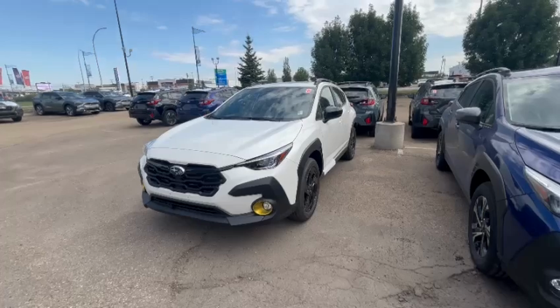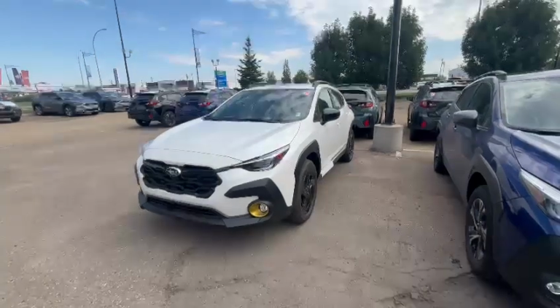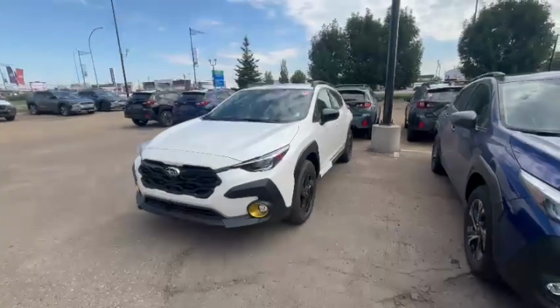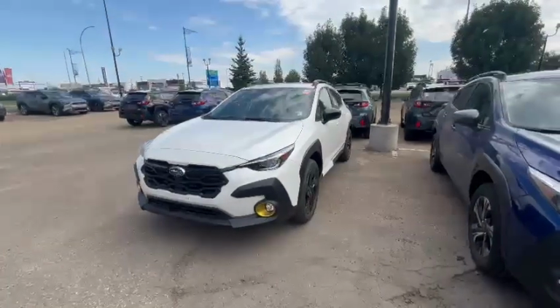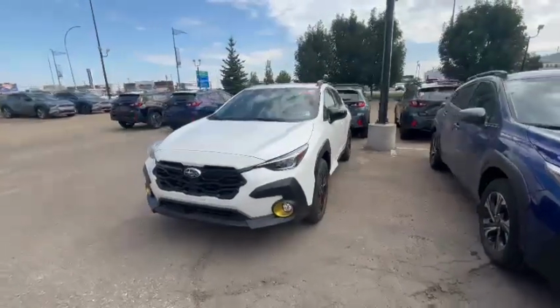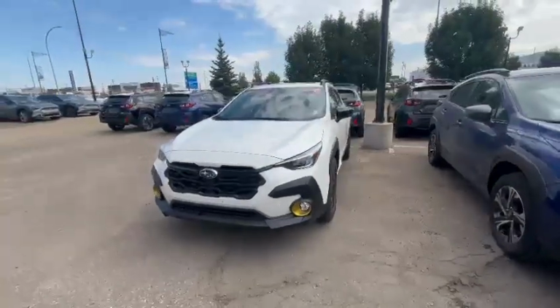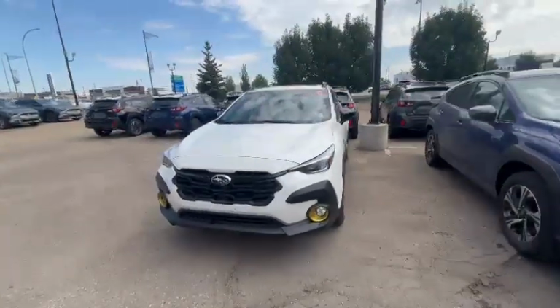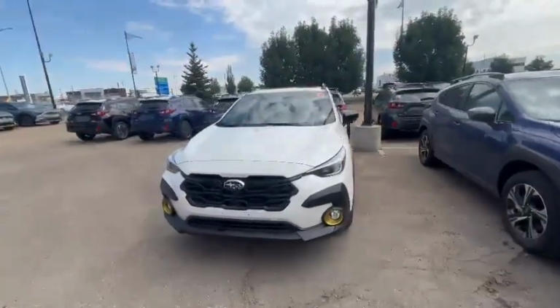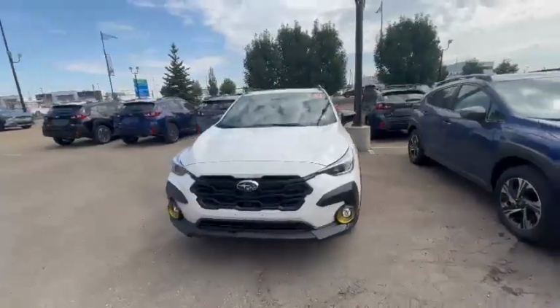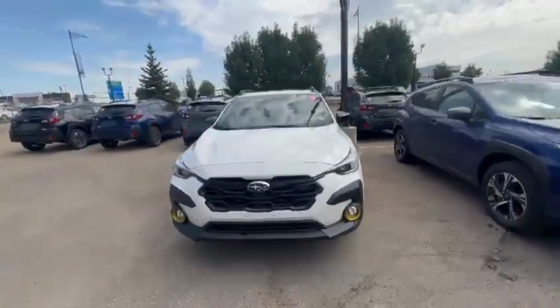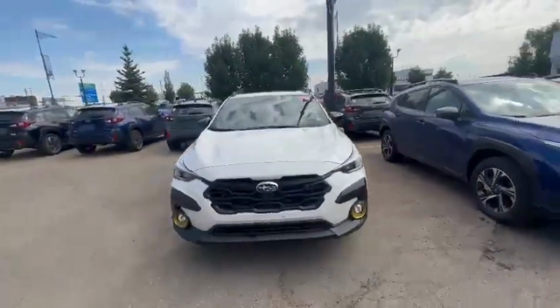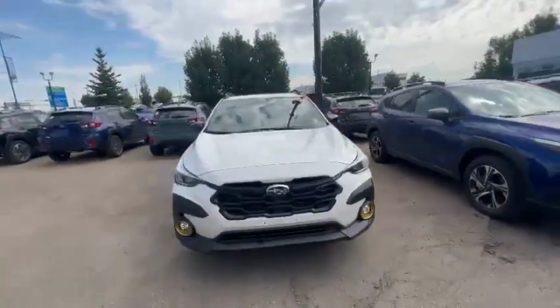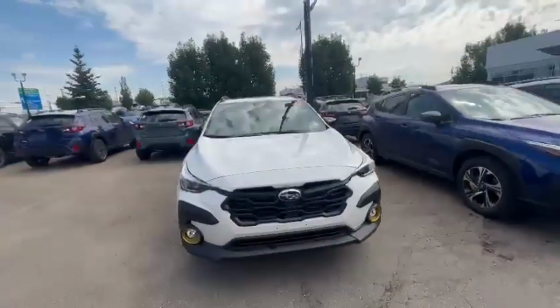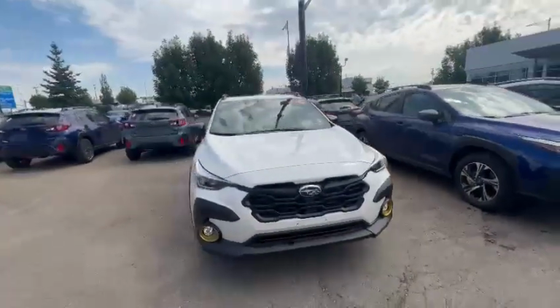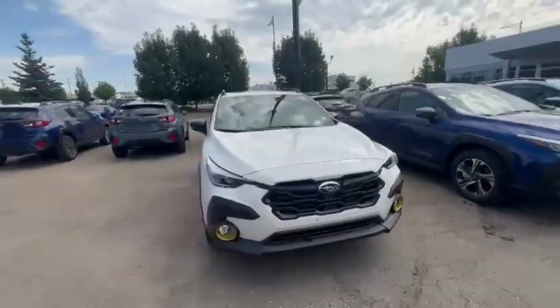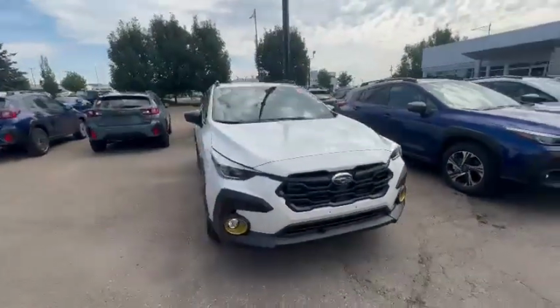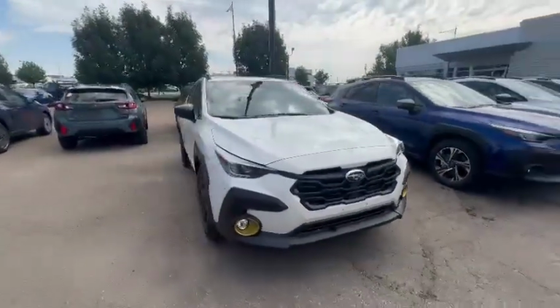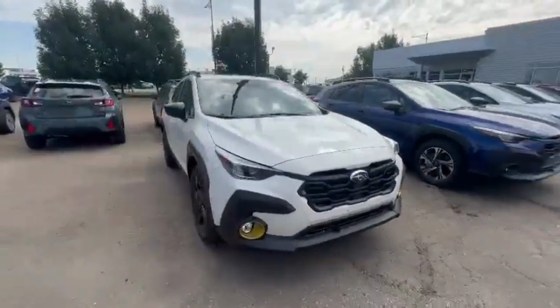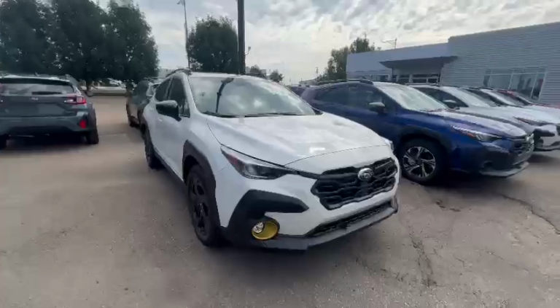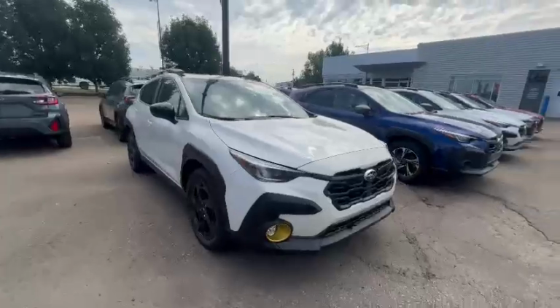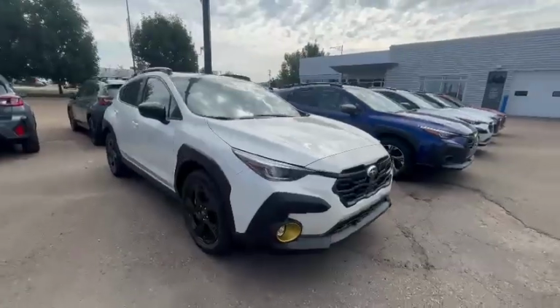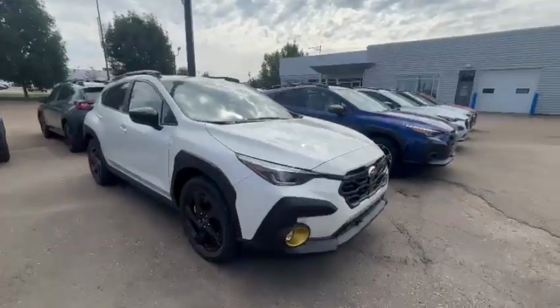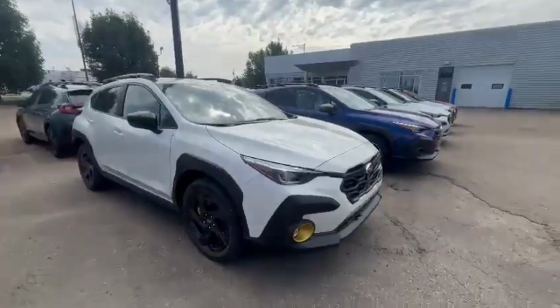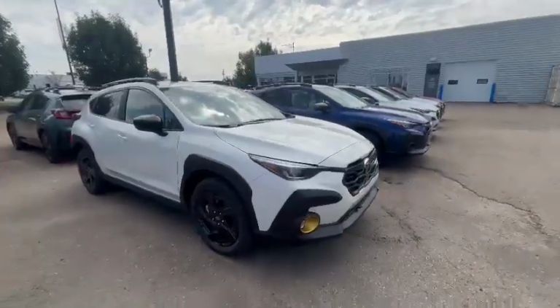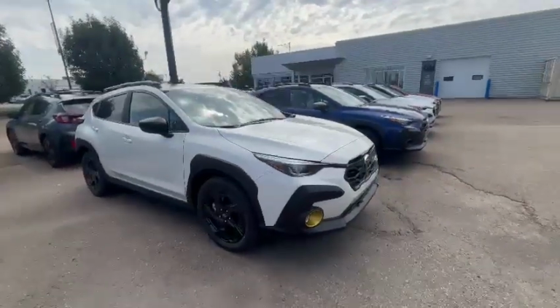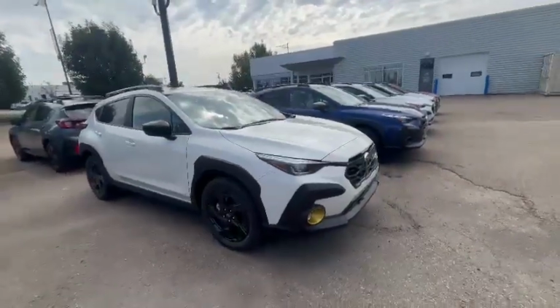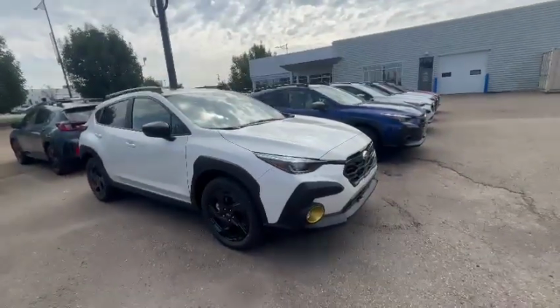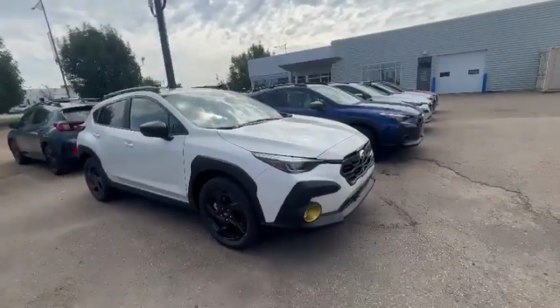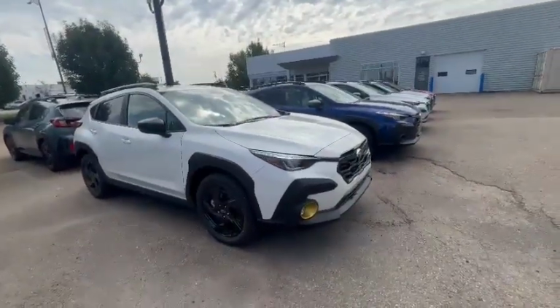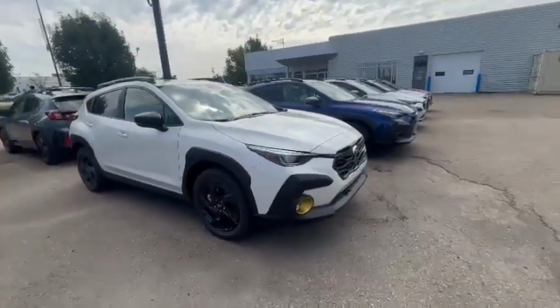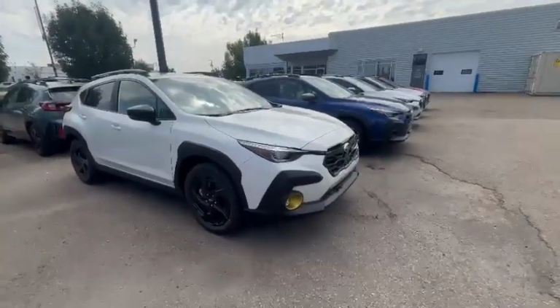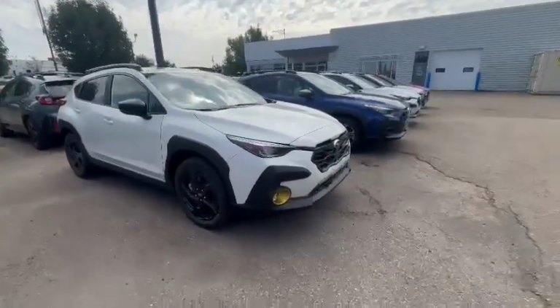Hi Rebecca, it's Riley with Riley Subaru. I did just send you an email with the financing quotes and the pricing information, but this is an example of the white onyx that I have available in a couple weeks.